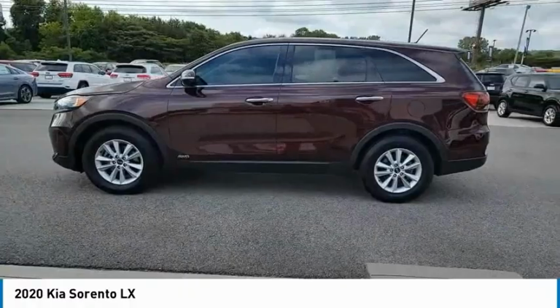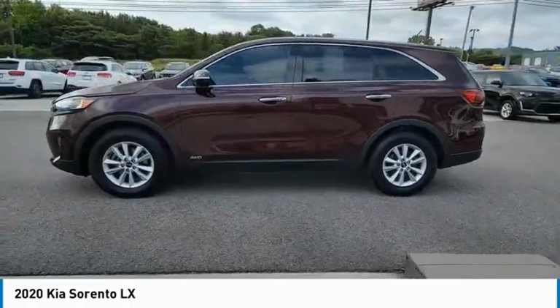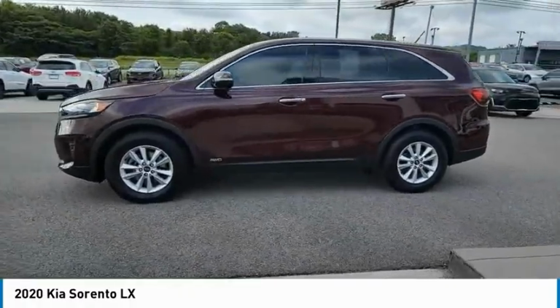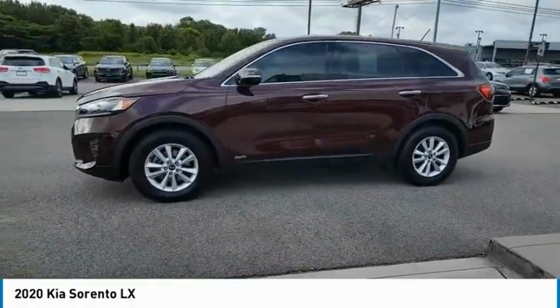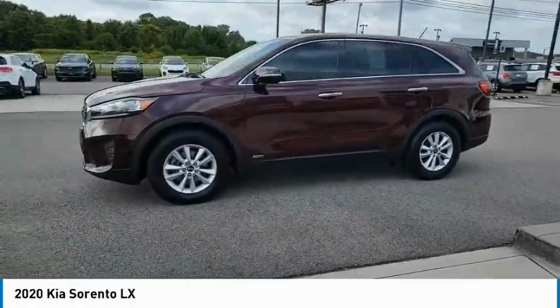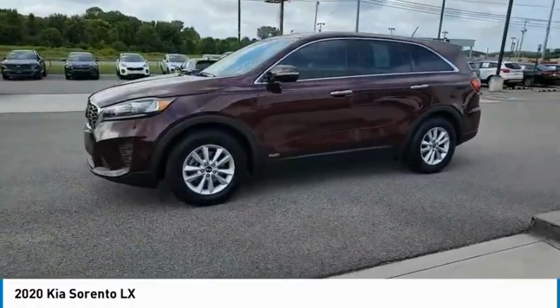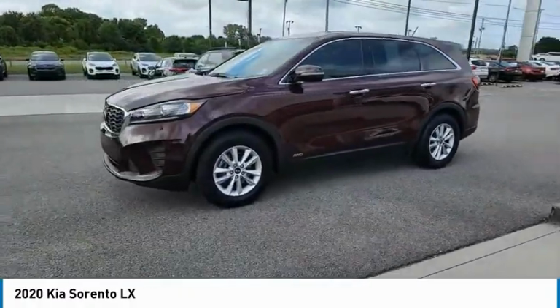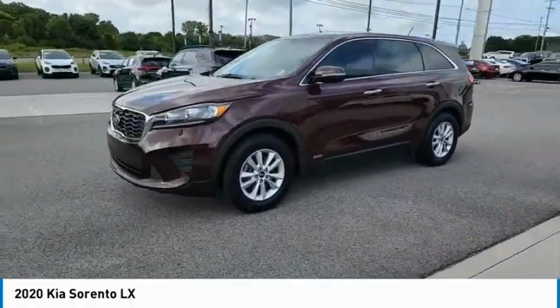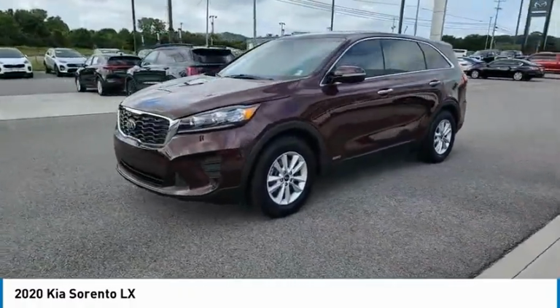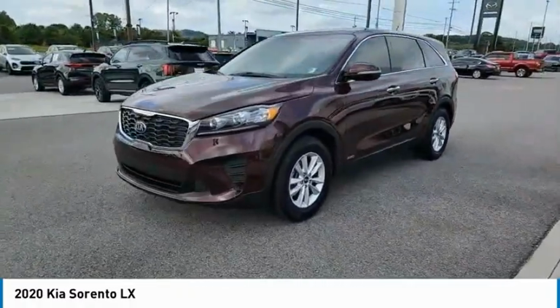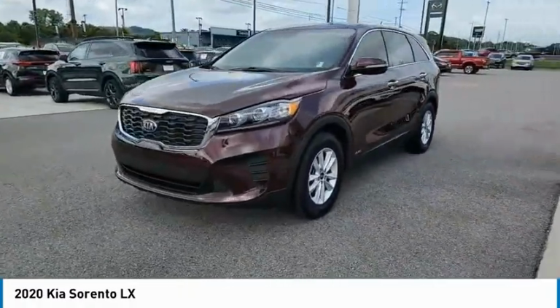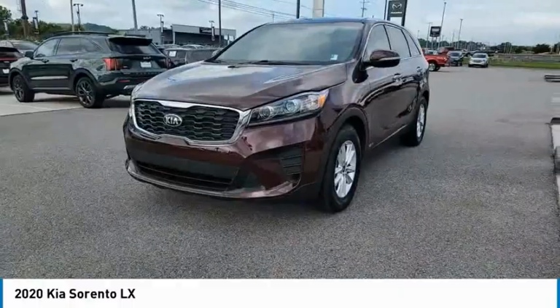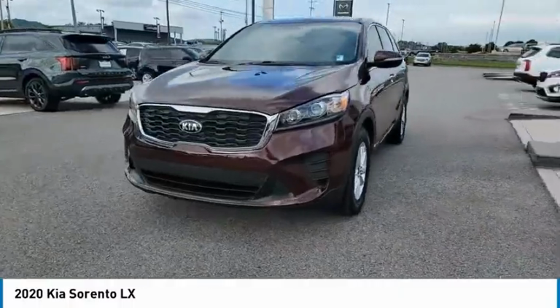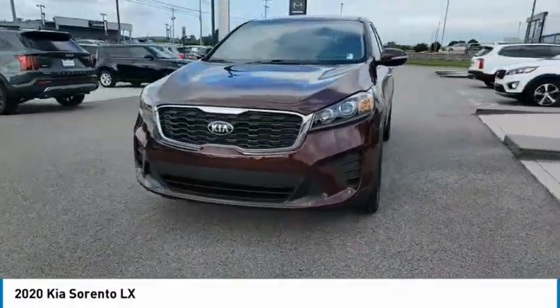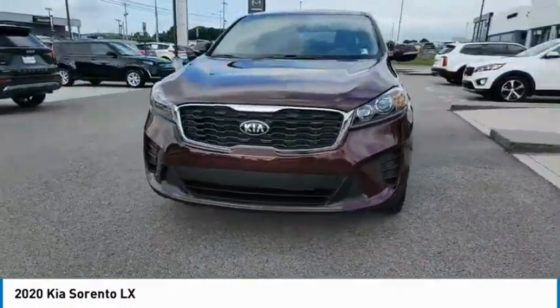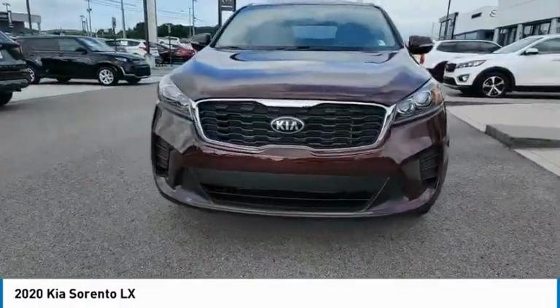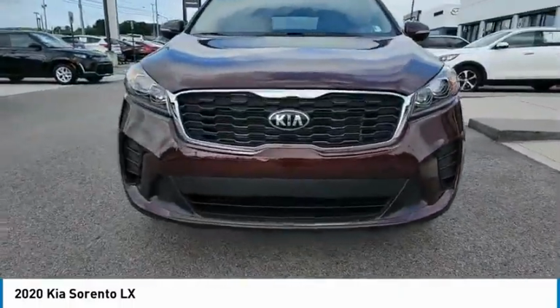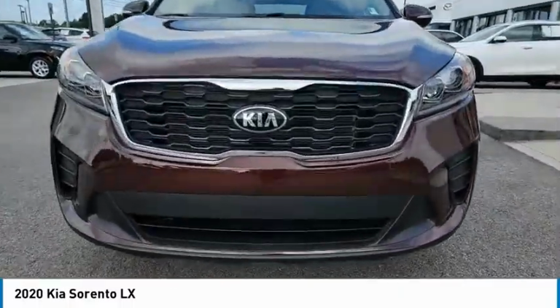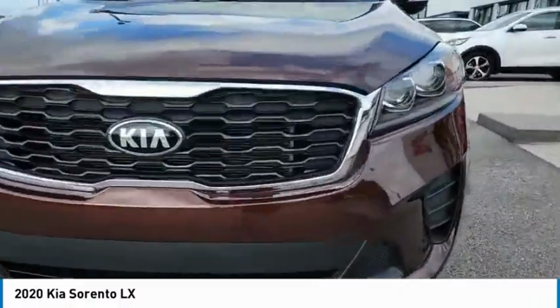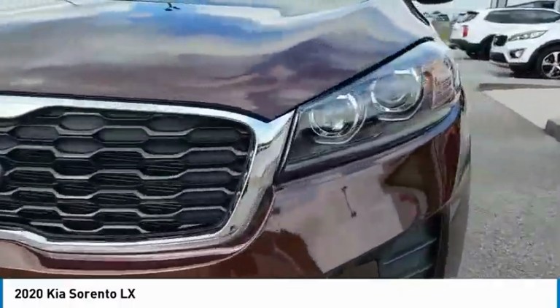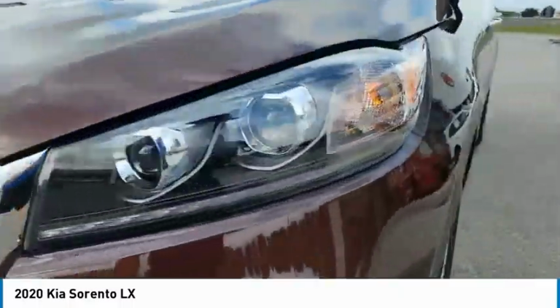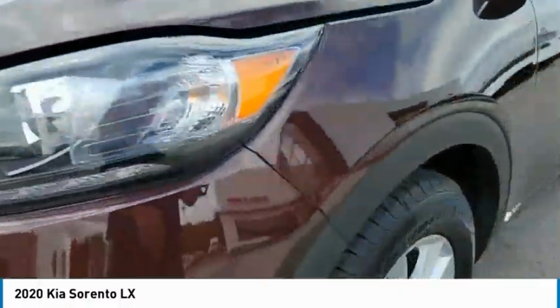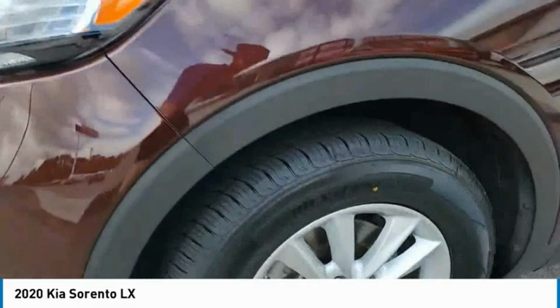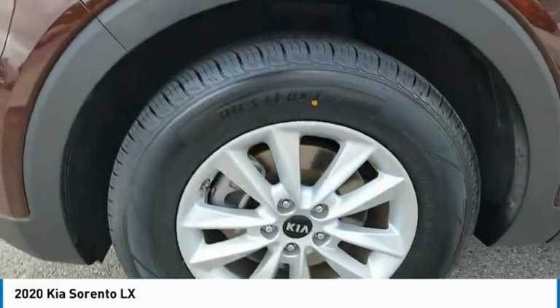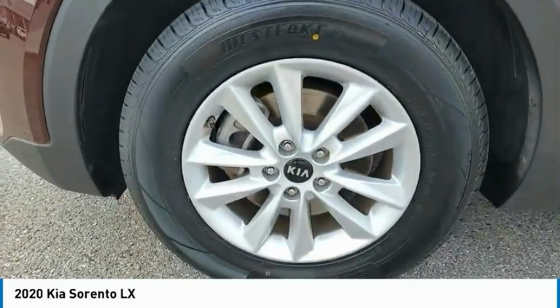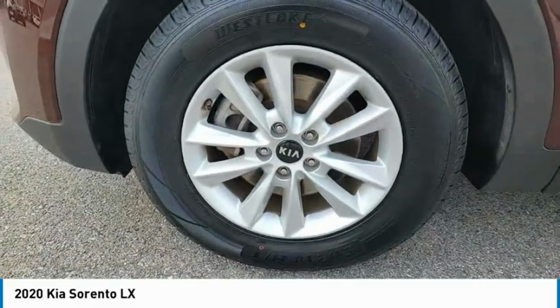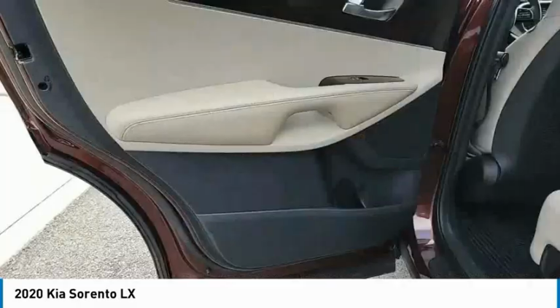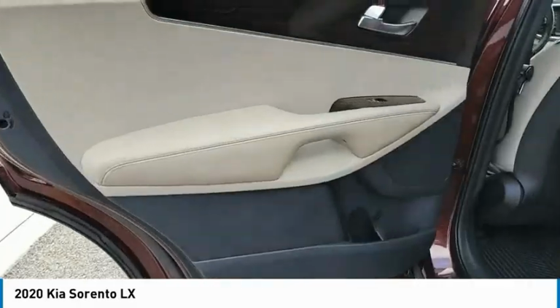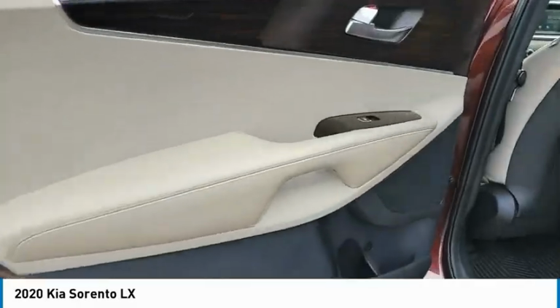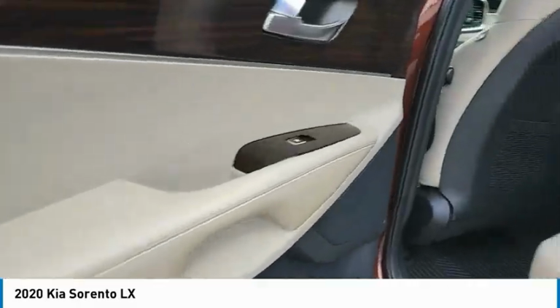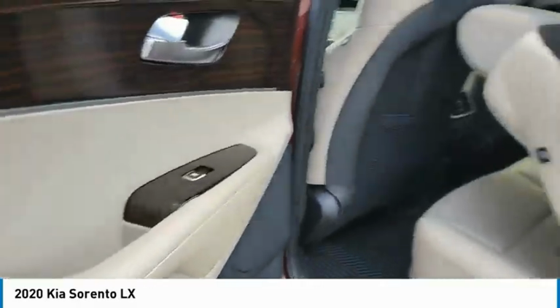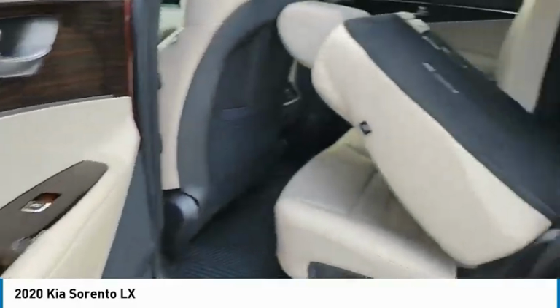Here are some of this vehicle's great options: all-wheel drive, aluminum wheels, heated side mirrors, traction control, remote keyless entry, remote trunk release, headlights auto off, mirror memory, security system, and cruise control.